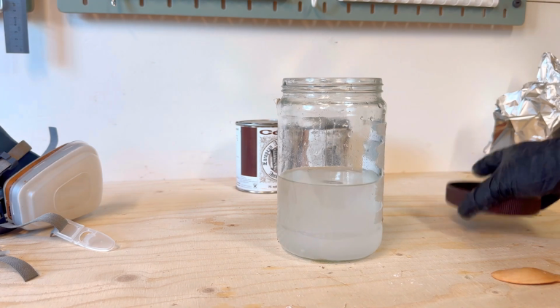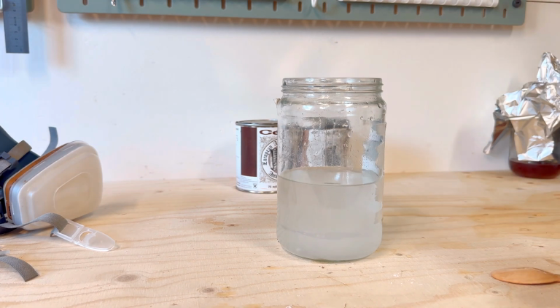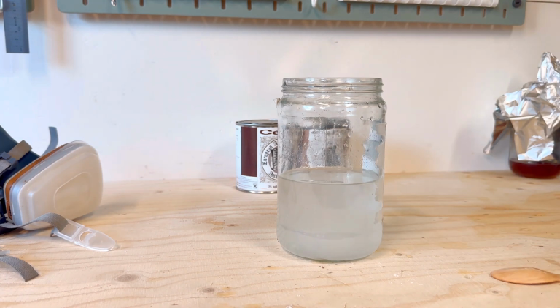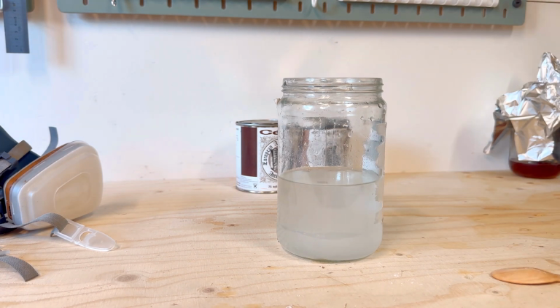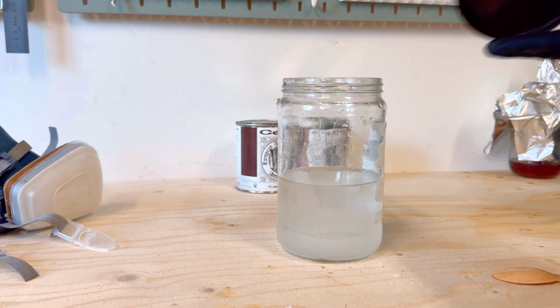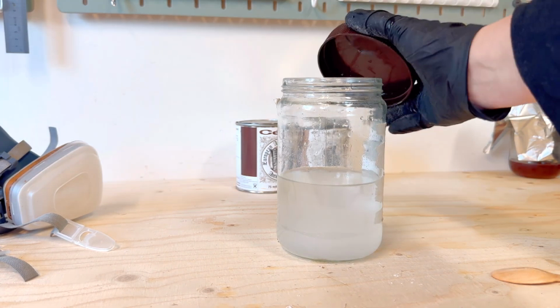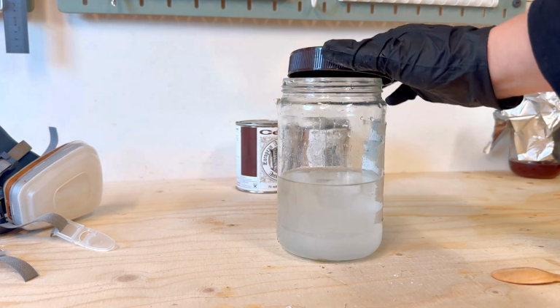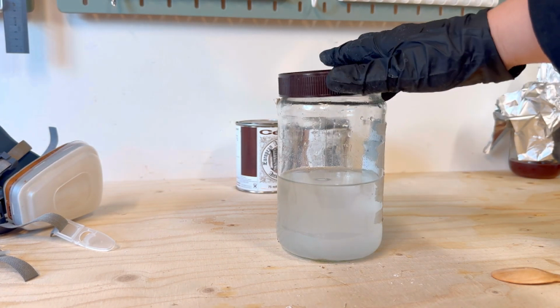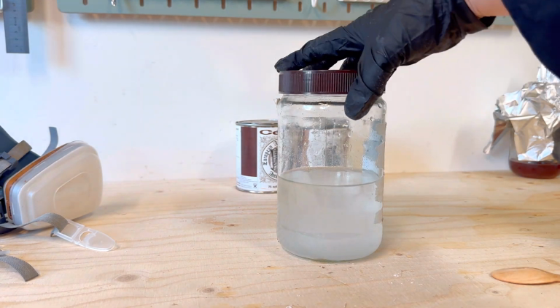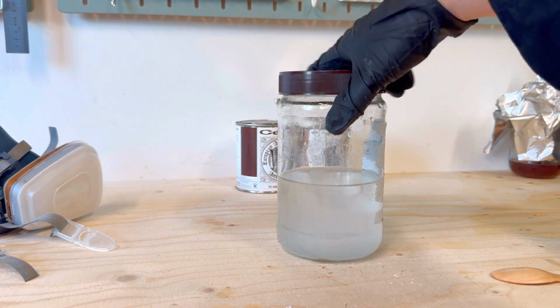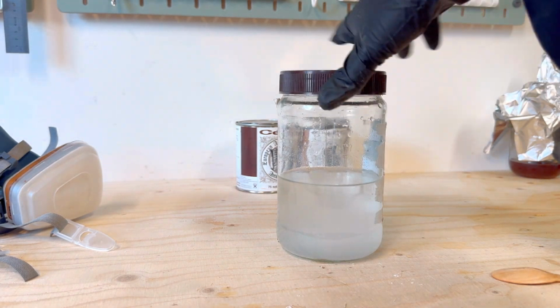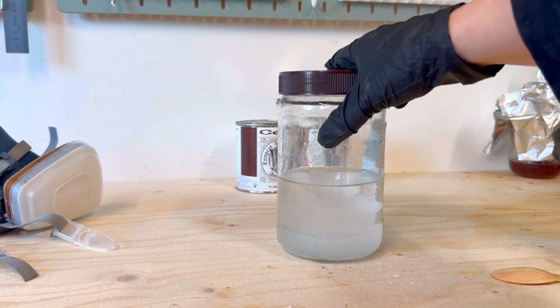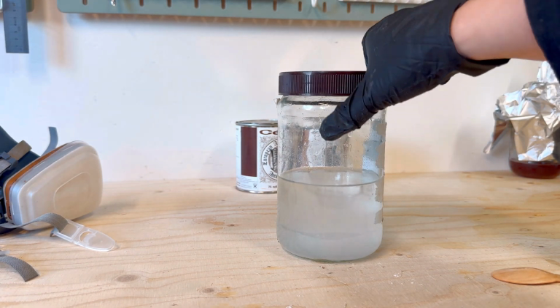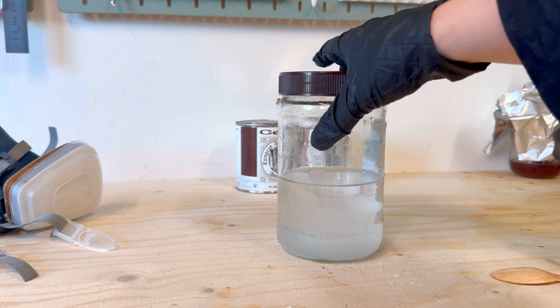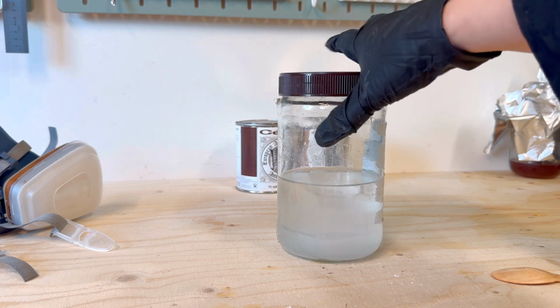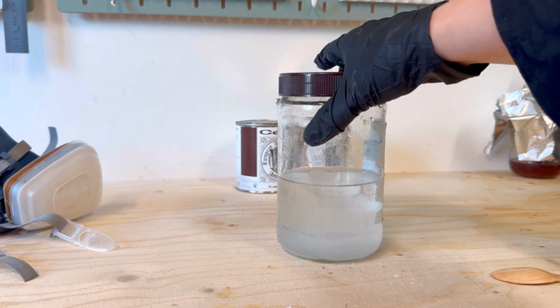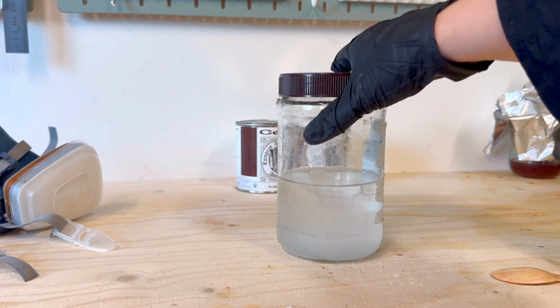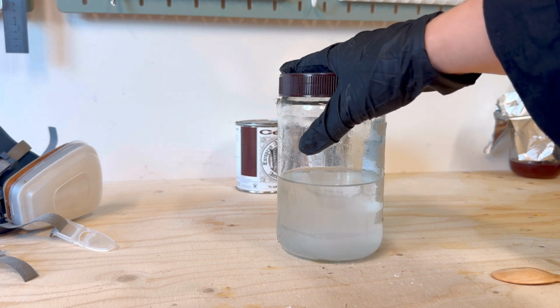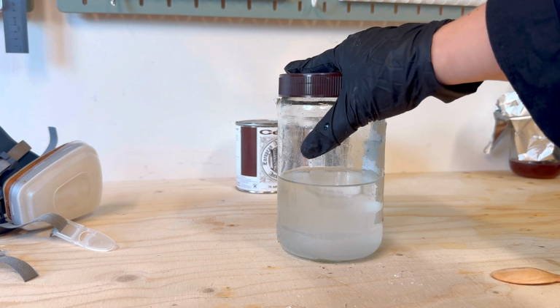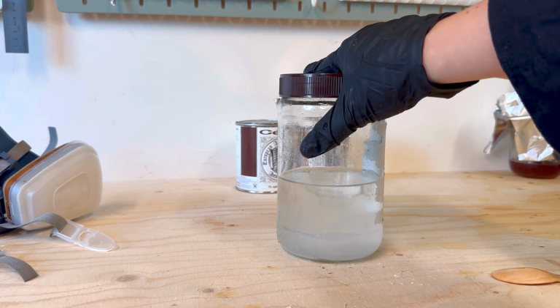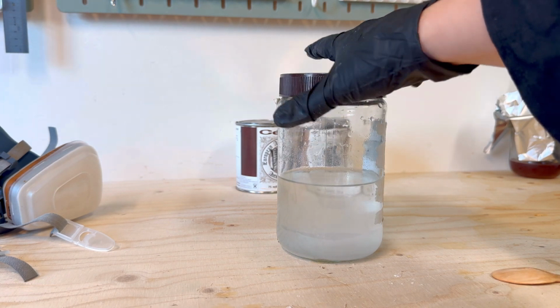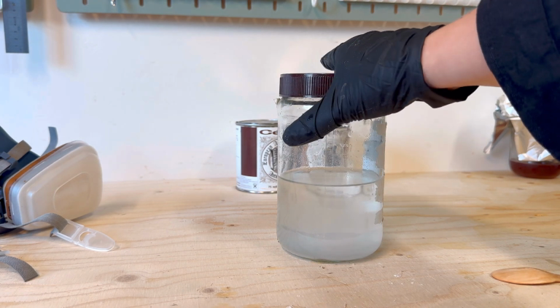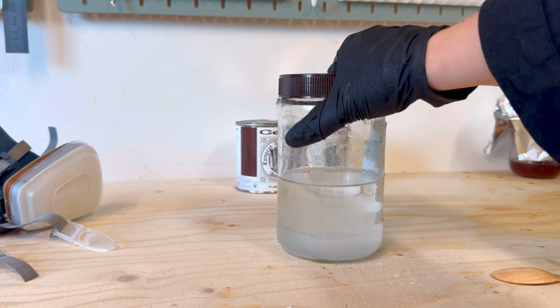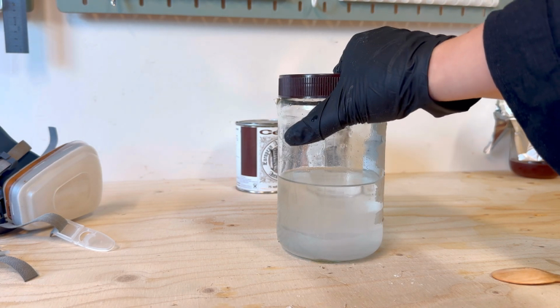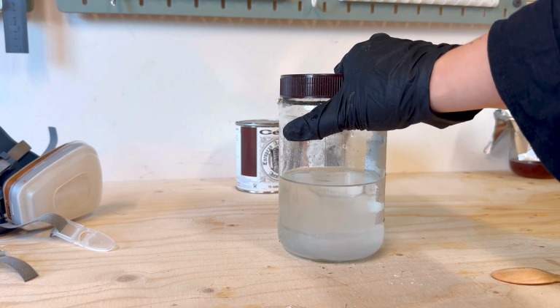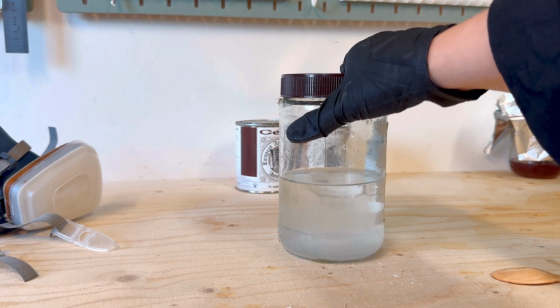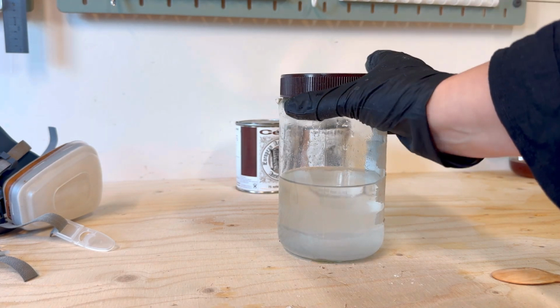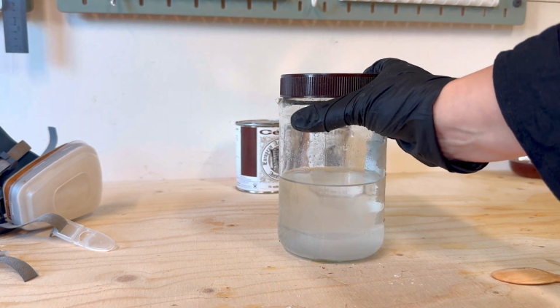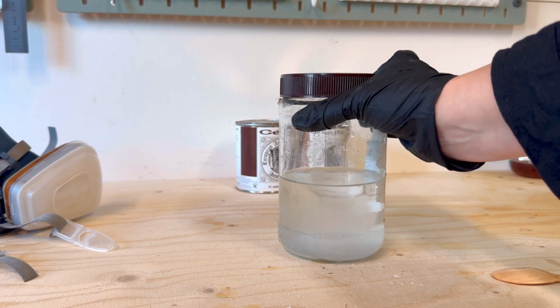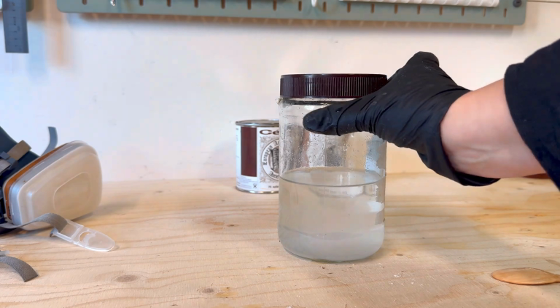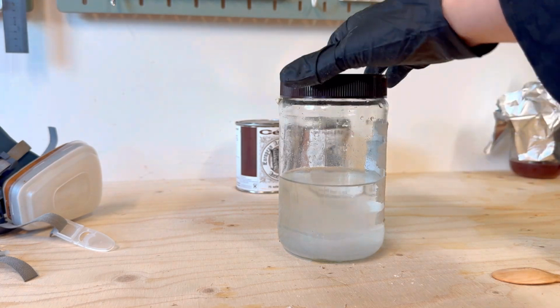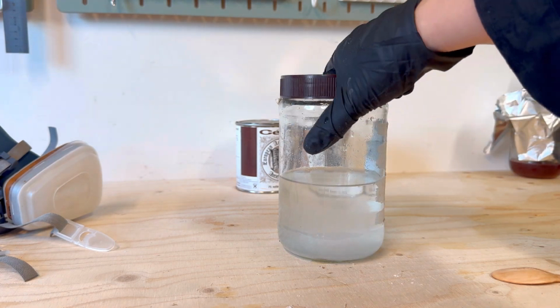Once your solution is mixed, you can store it in your glass jar with a plastic lid for up to two weeks. However, over time the acid does break down, so it's best to use it fresh.